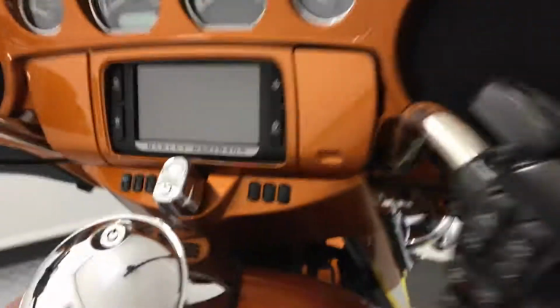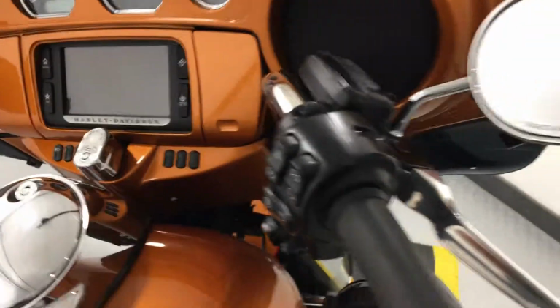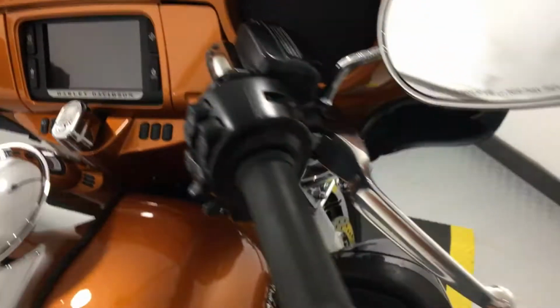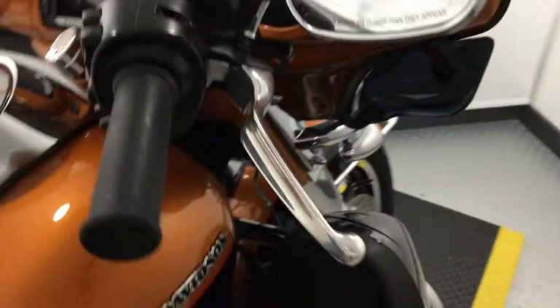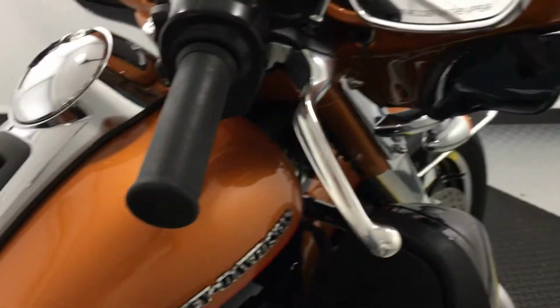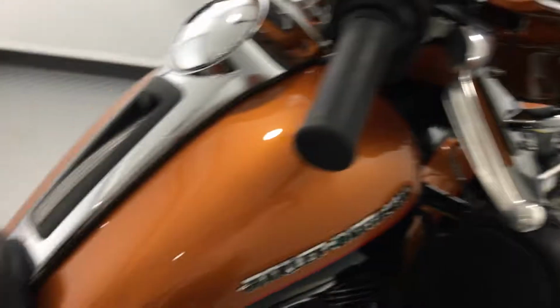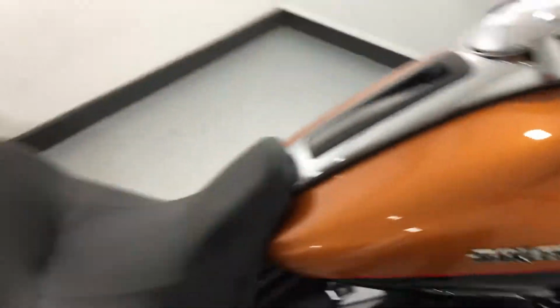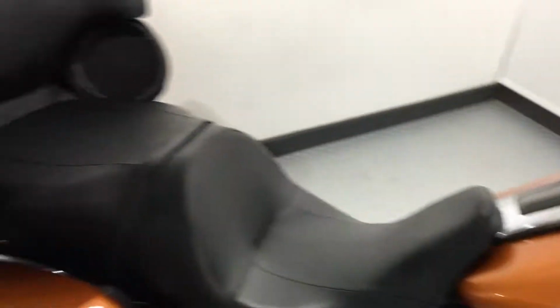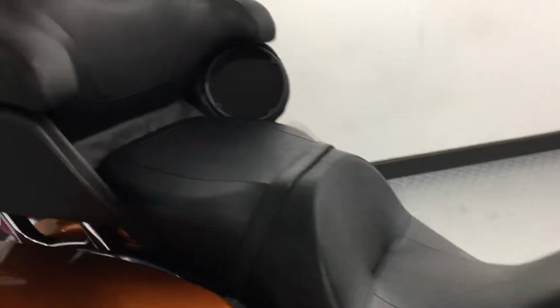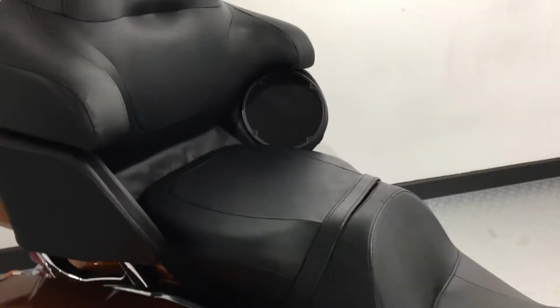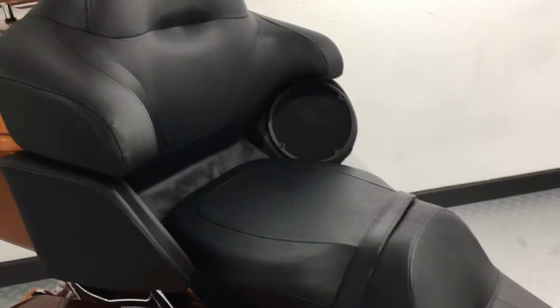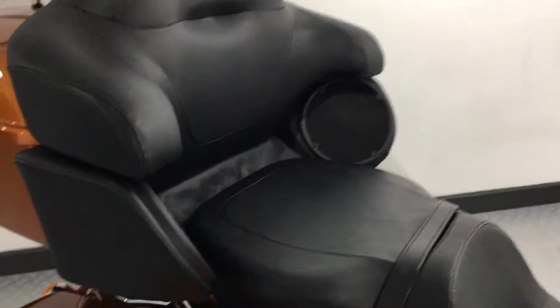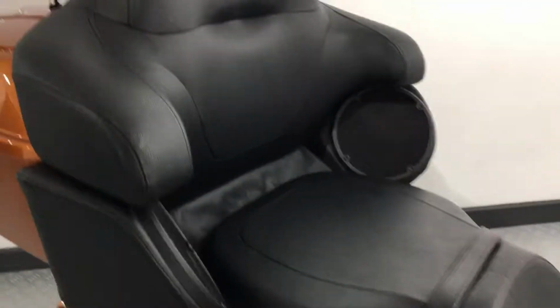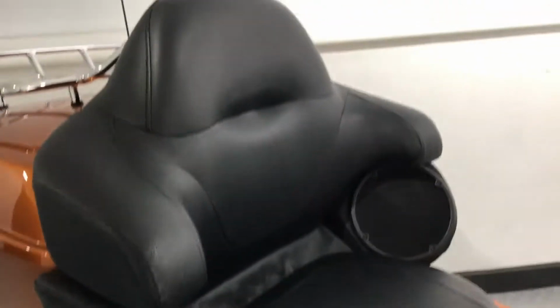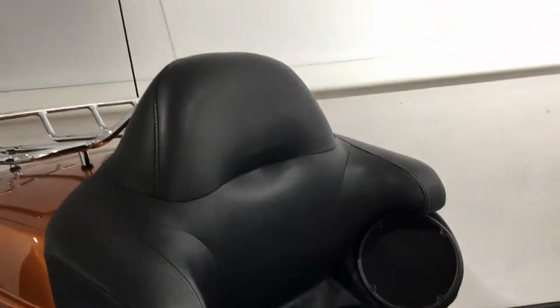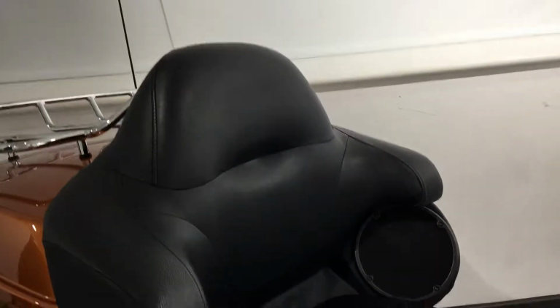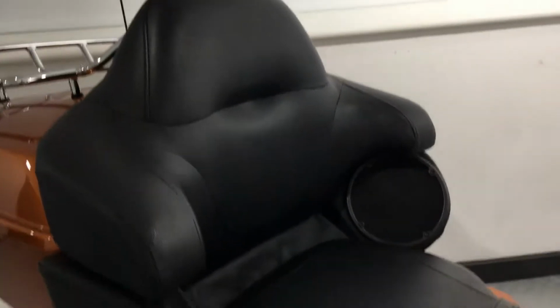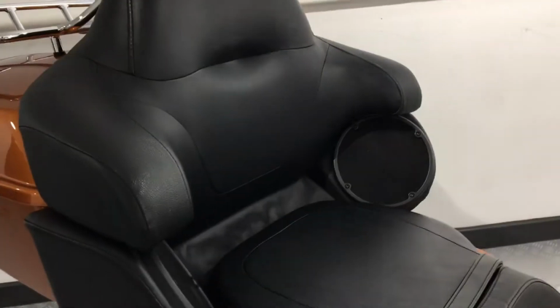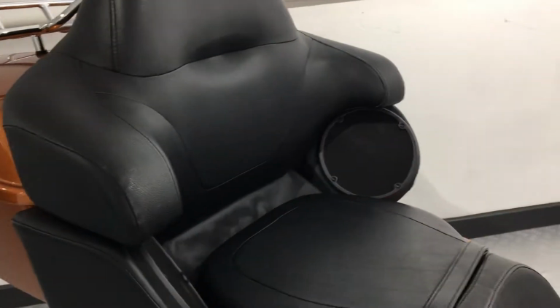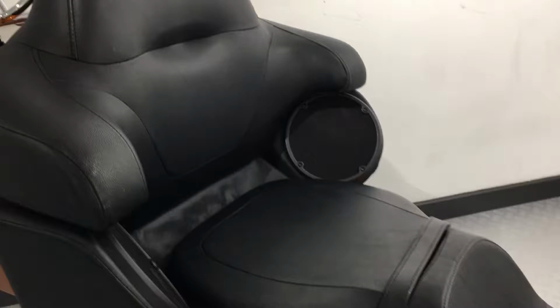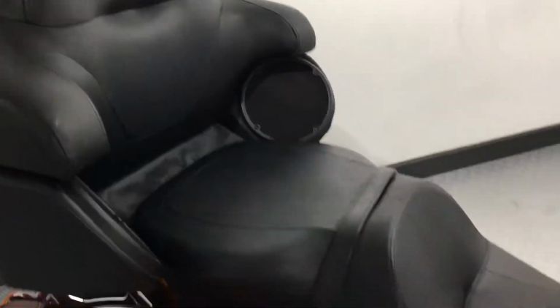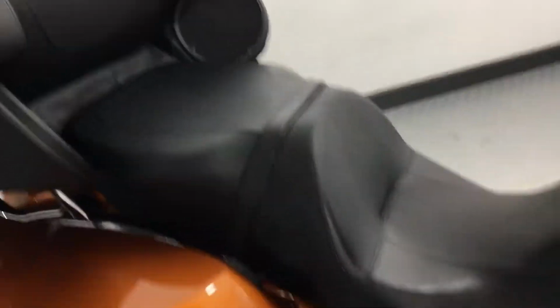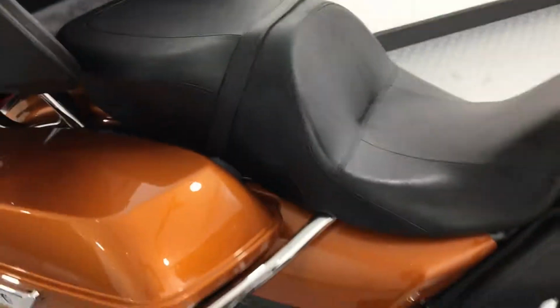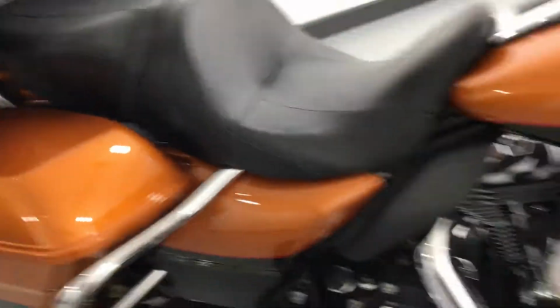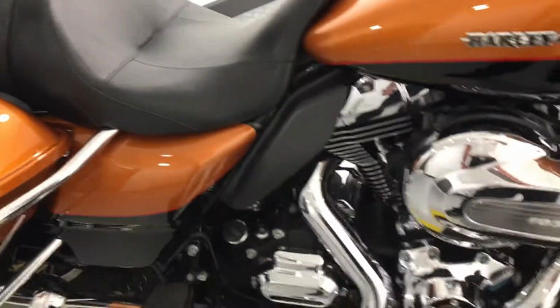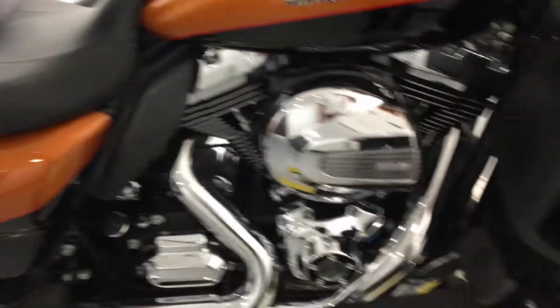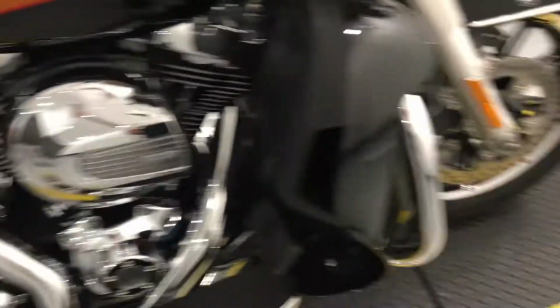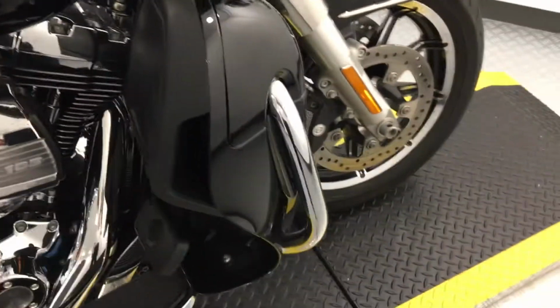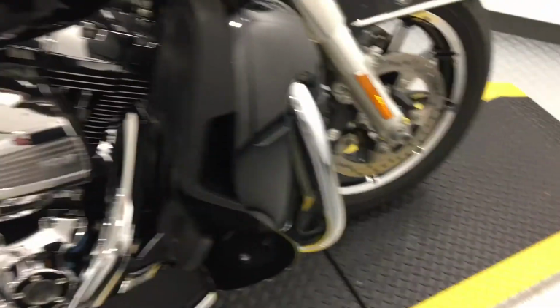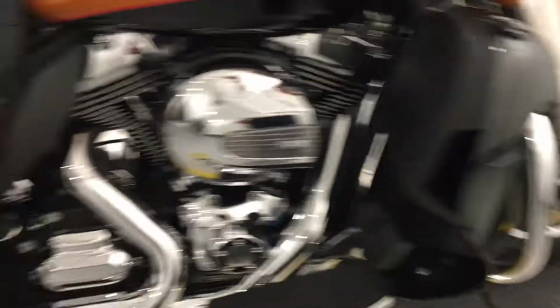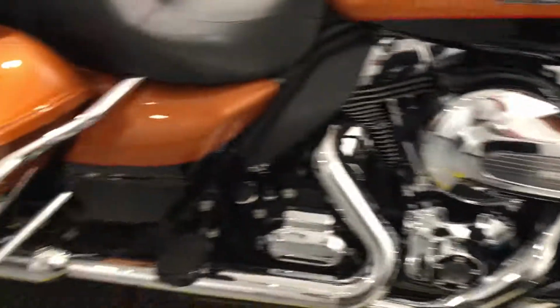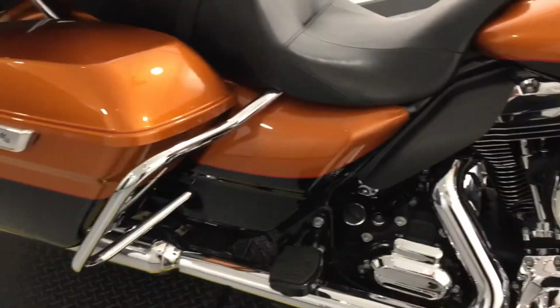Anti-lock brakes, top of the range alarm, all the comfort you'll ever need. This is like having an armchair on the back of the bike. Engine guards front and rear.